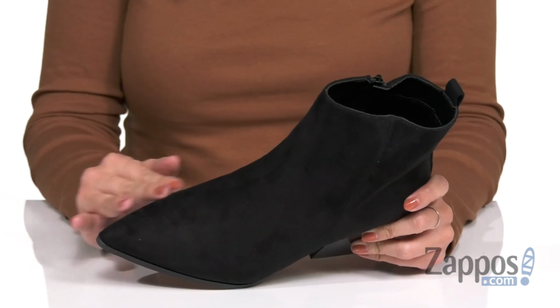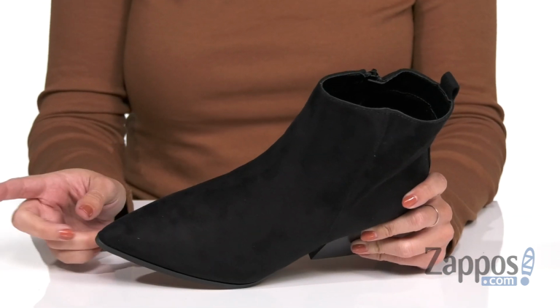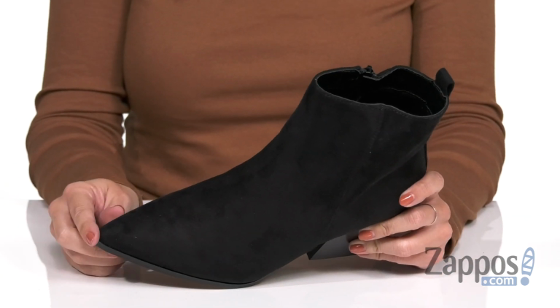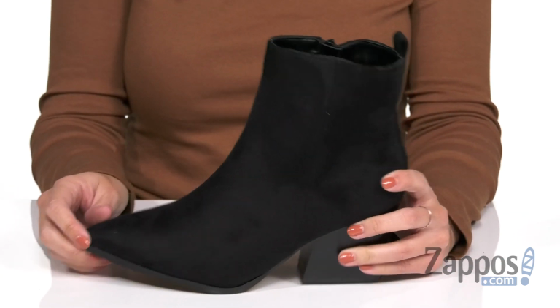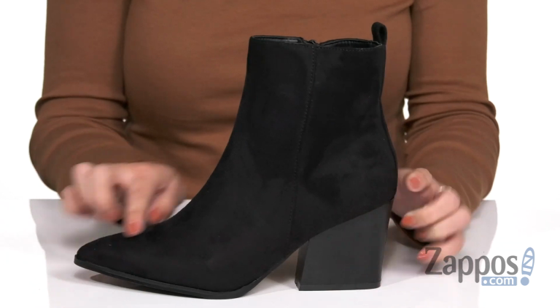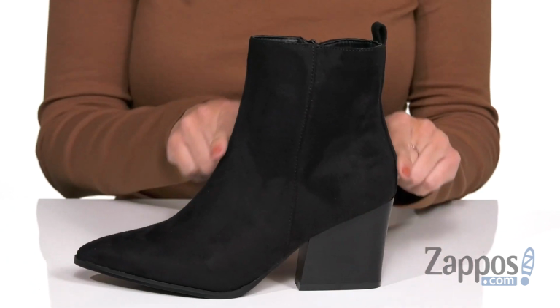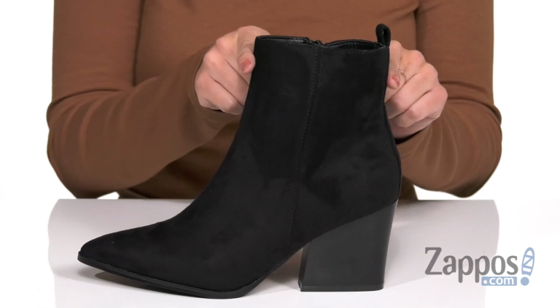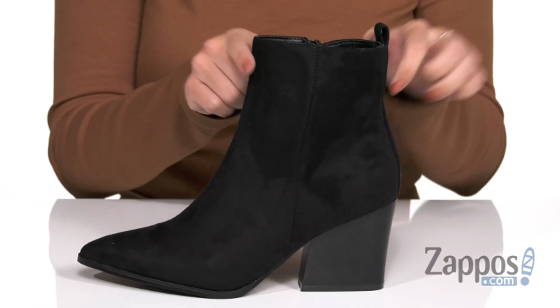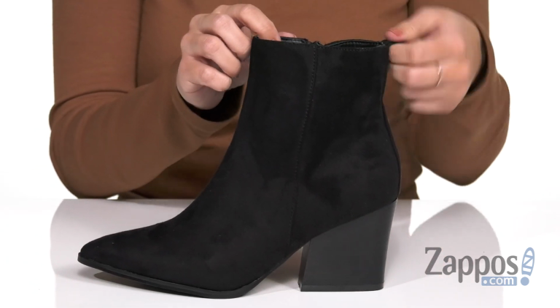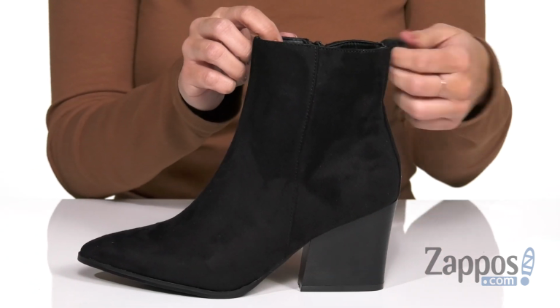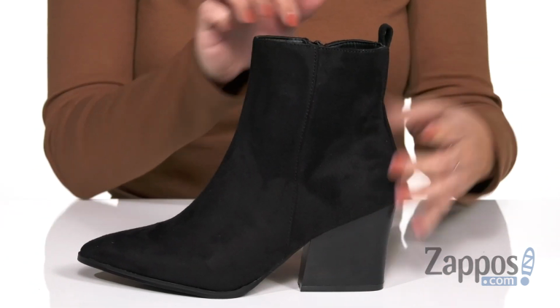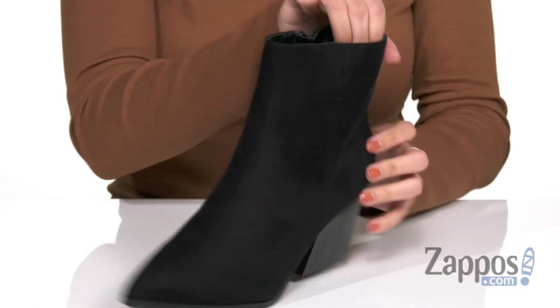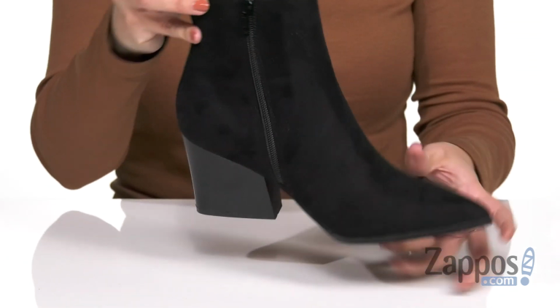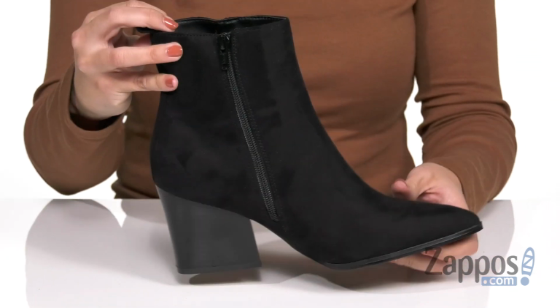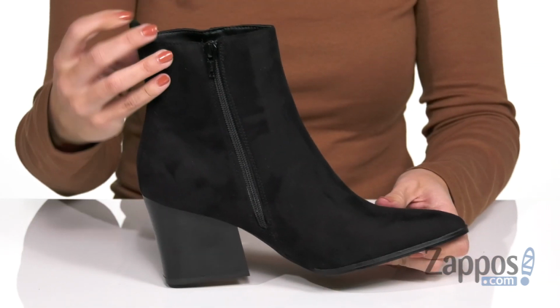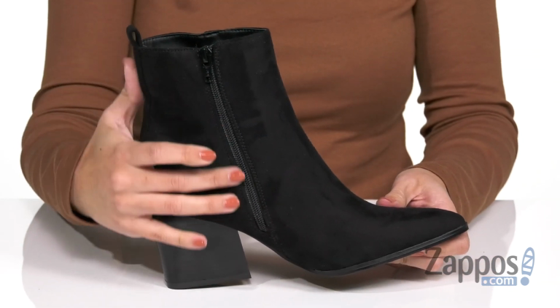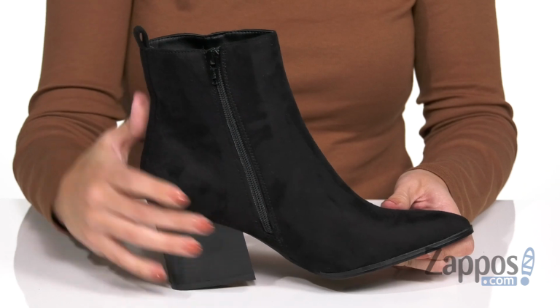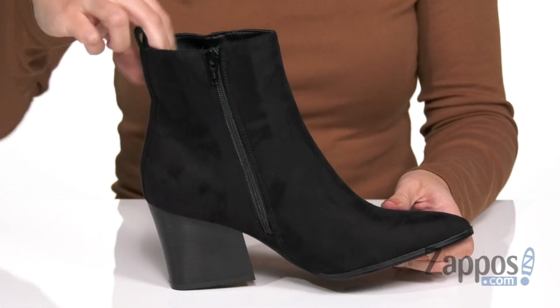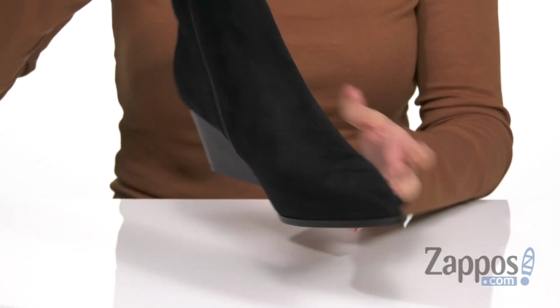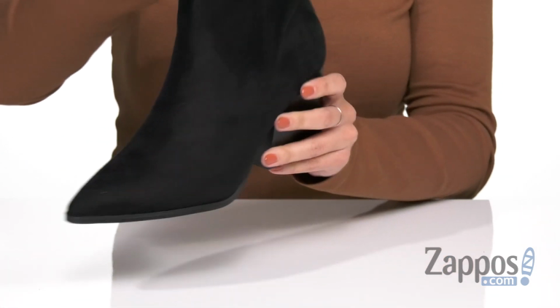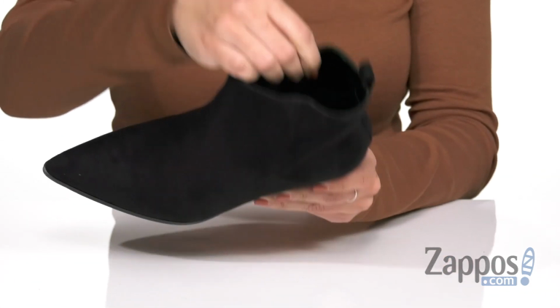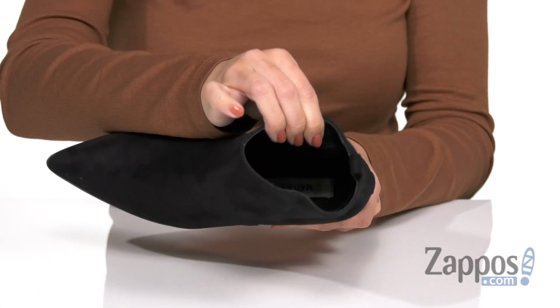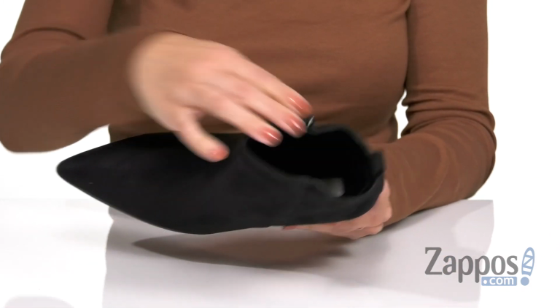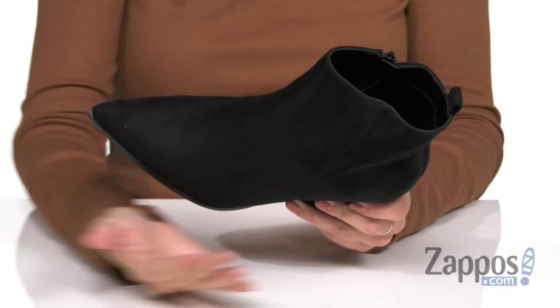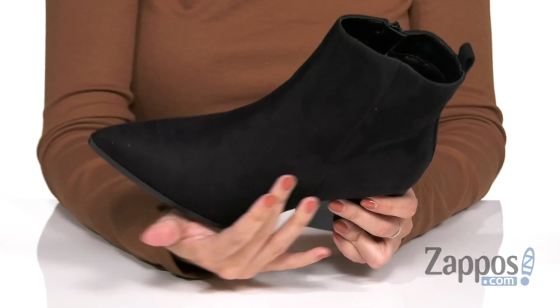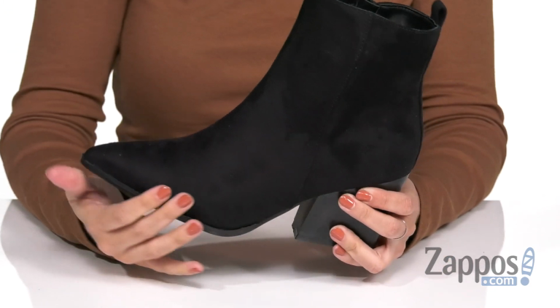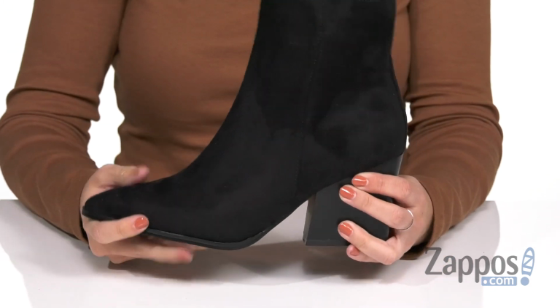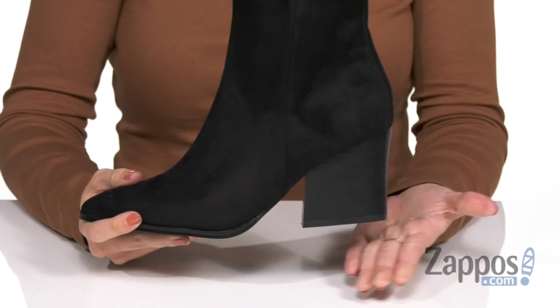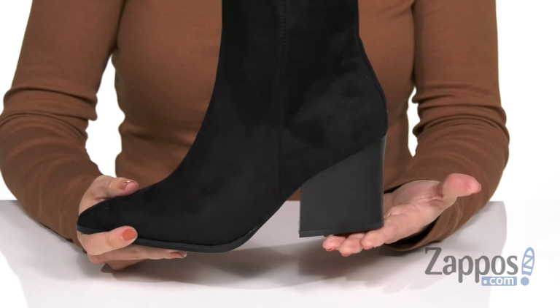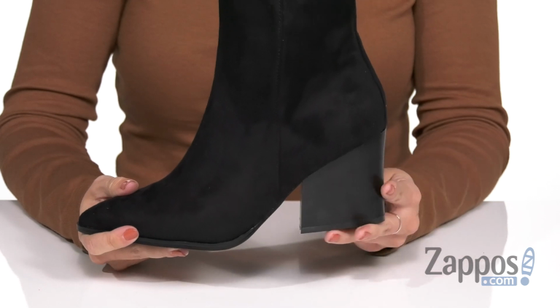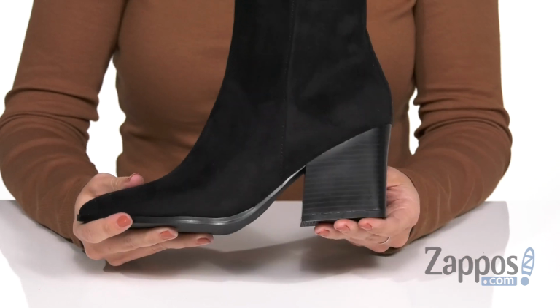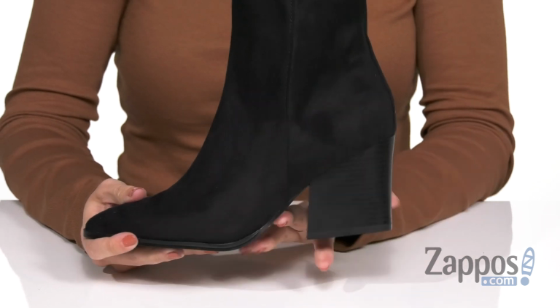You do have a pointed toe and I like how it comes up high around the ankle. It's got a back pull tab as well, but then the opposite side is going to help you out with a zipper. Inside is a breathable textile lining with some cushioning in the footbed too.